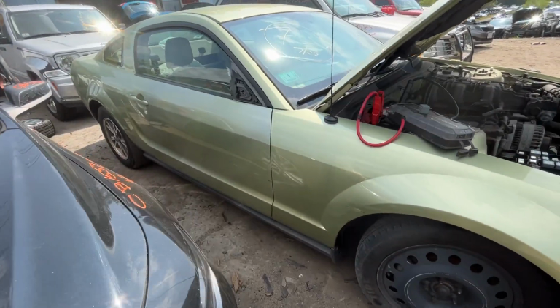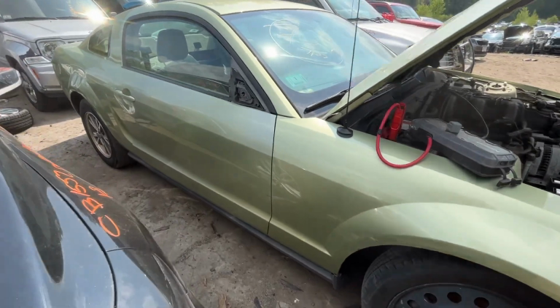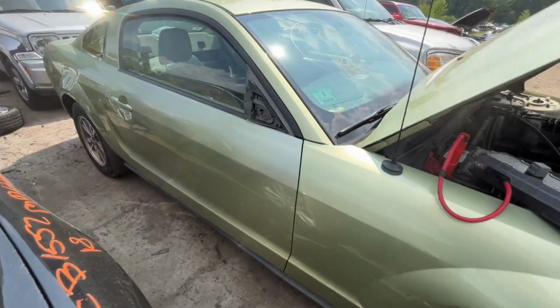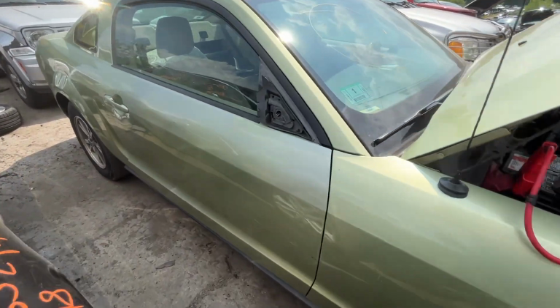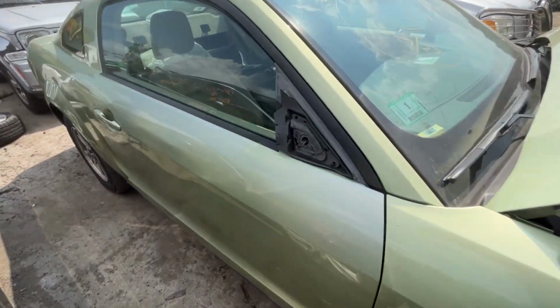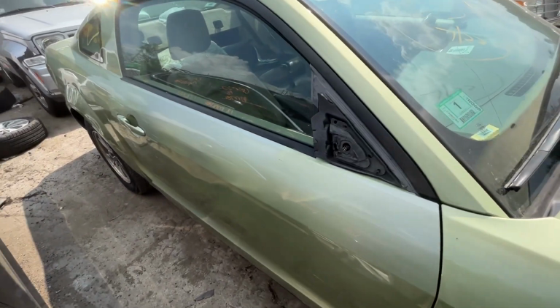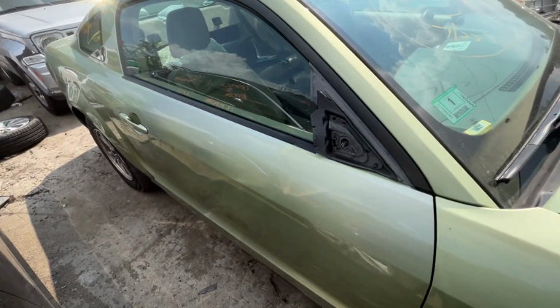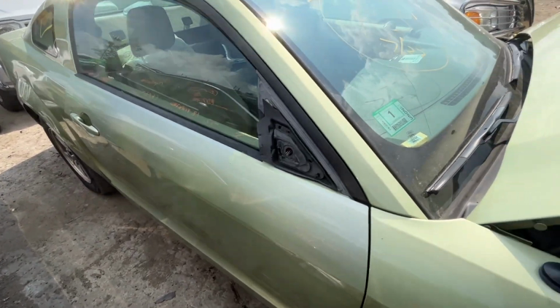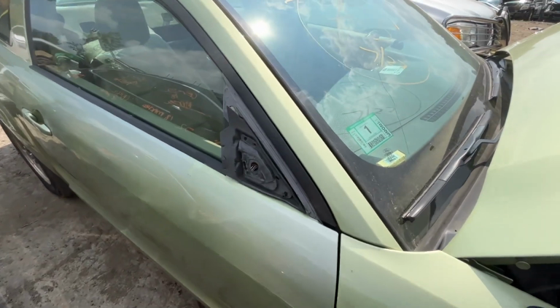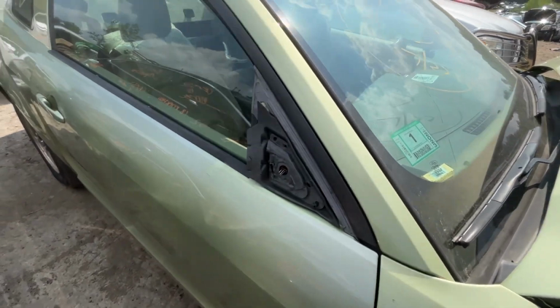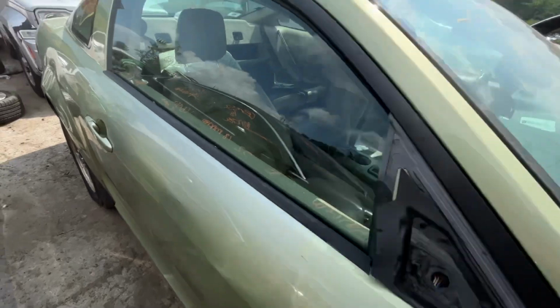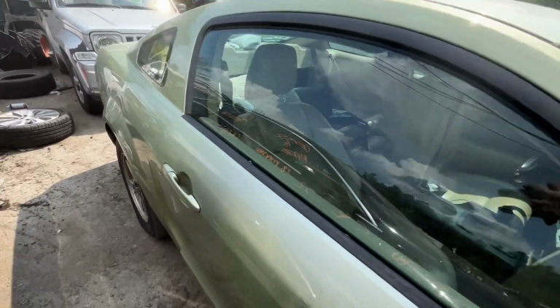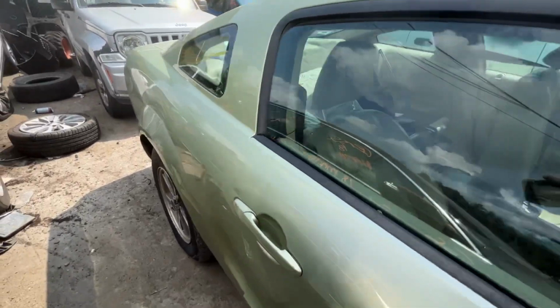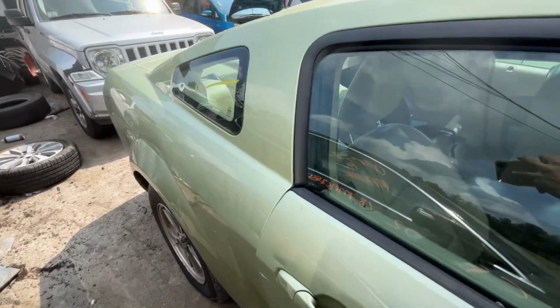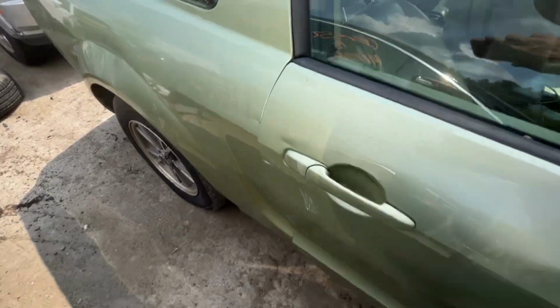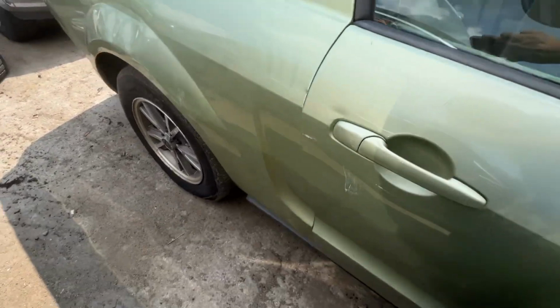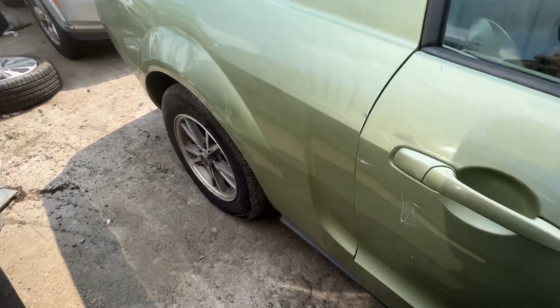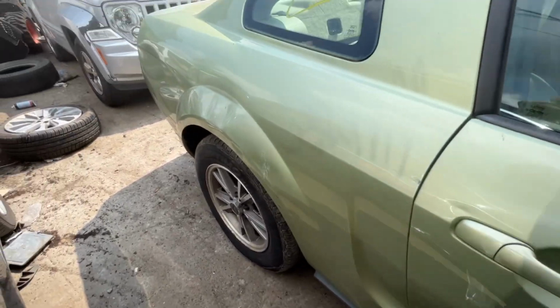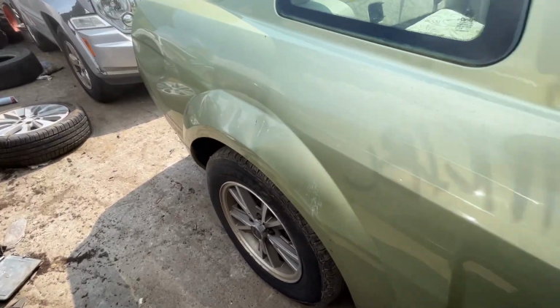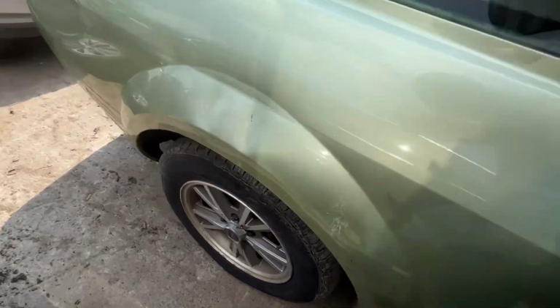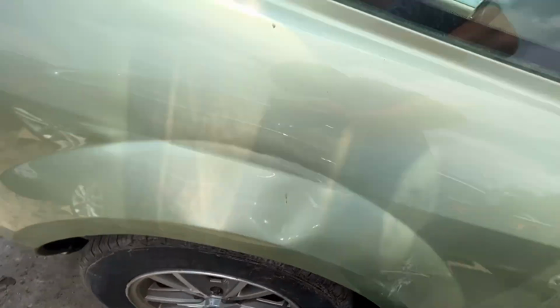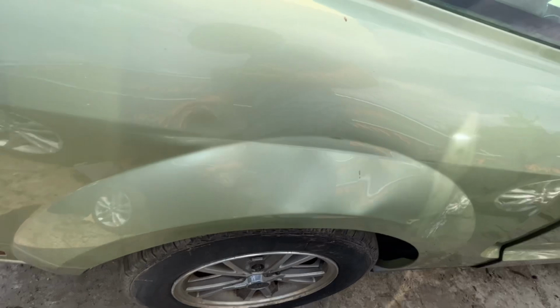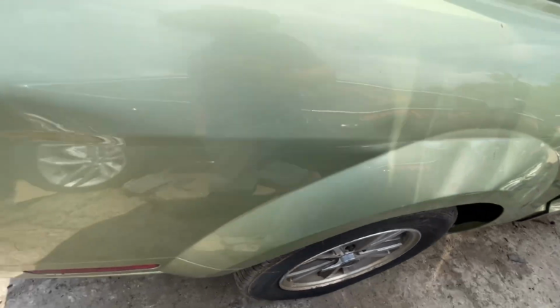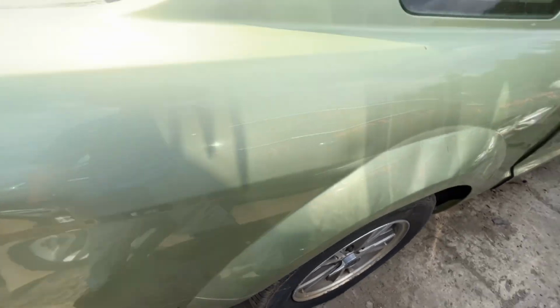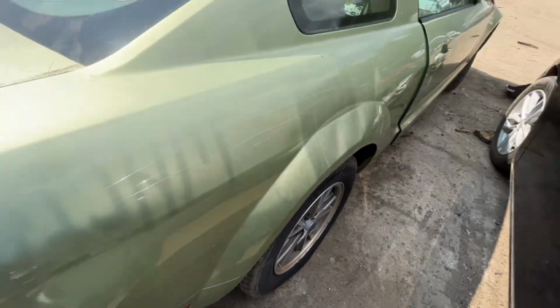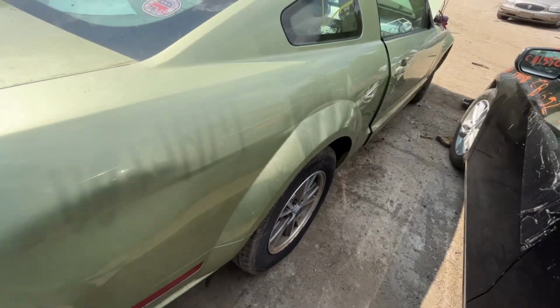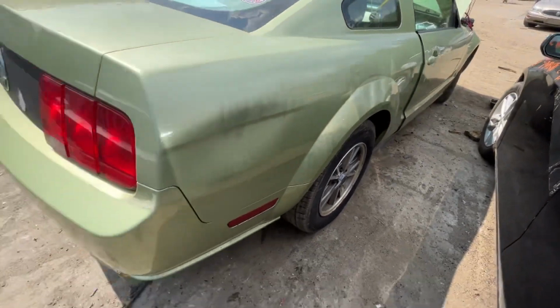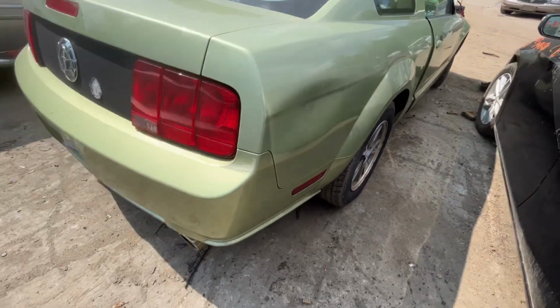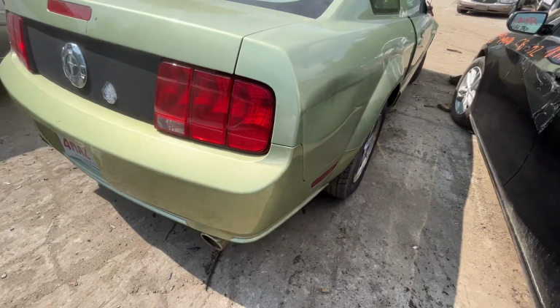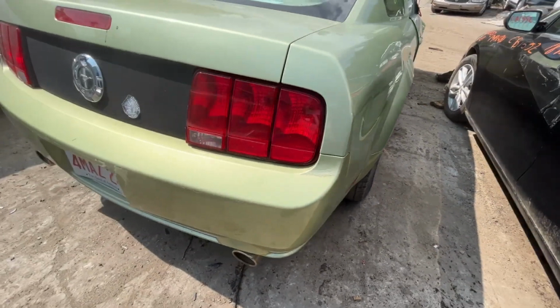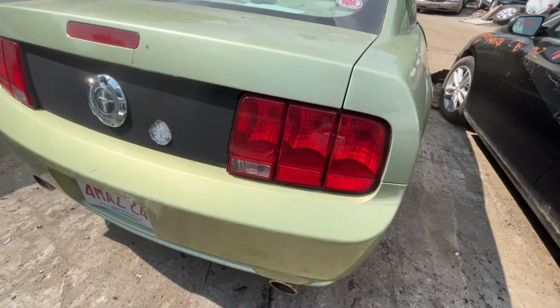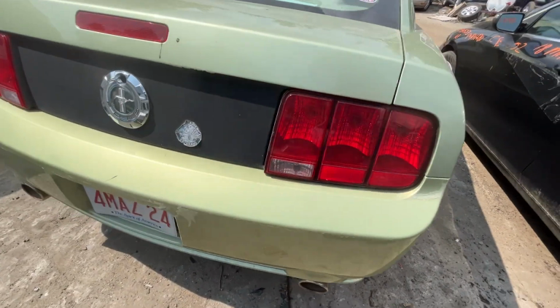Passenger door is all dented up top by the handle, no mirror. Quarter glass is good. Quarter panel is dented up. Trunk lid and rear bumper all look good.